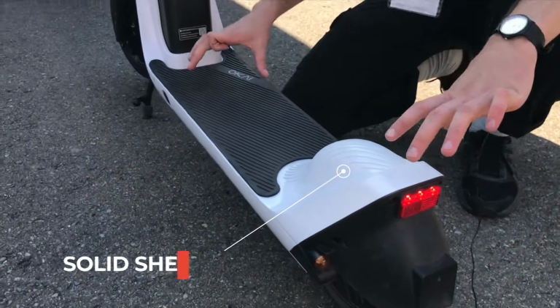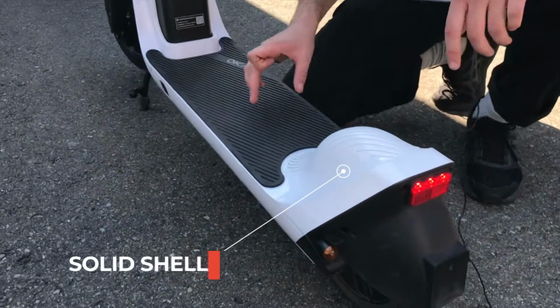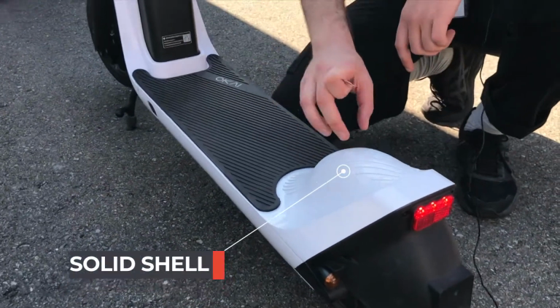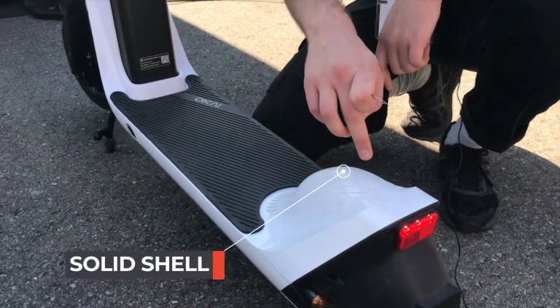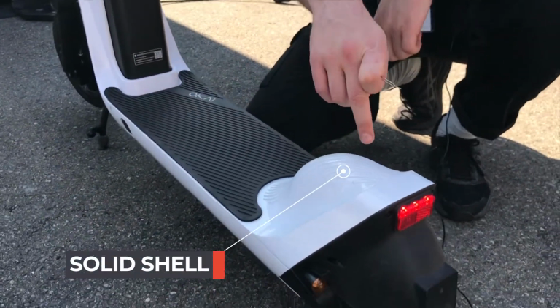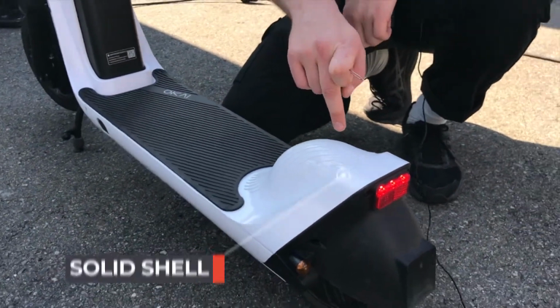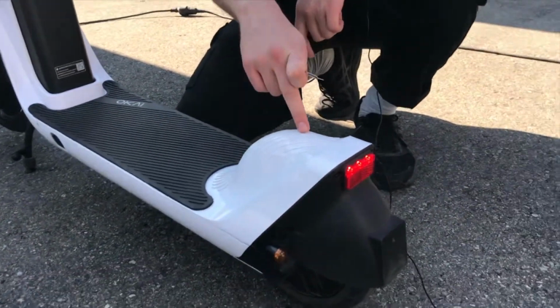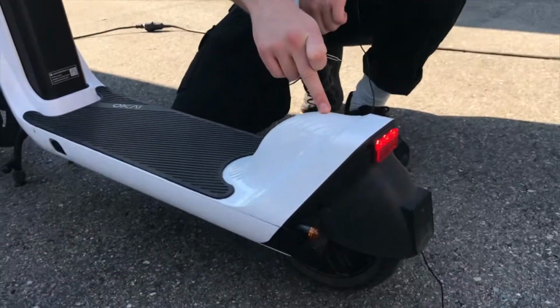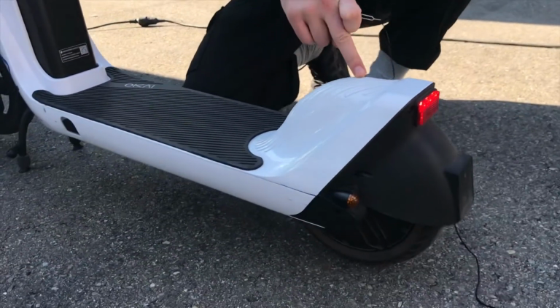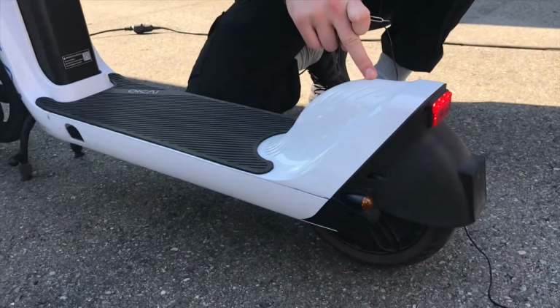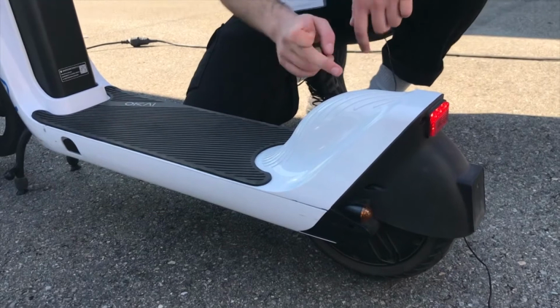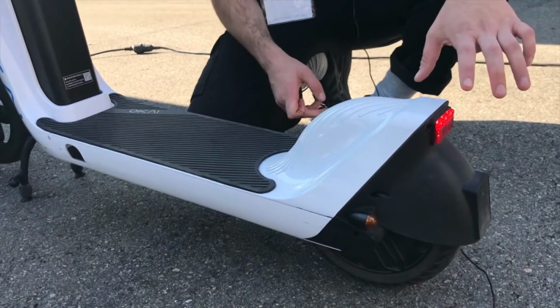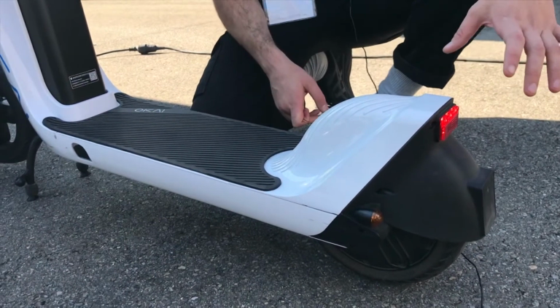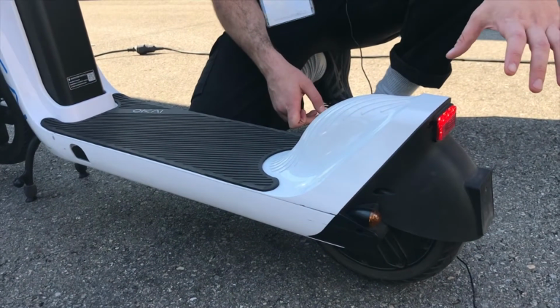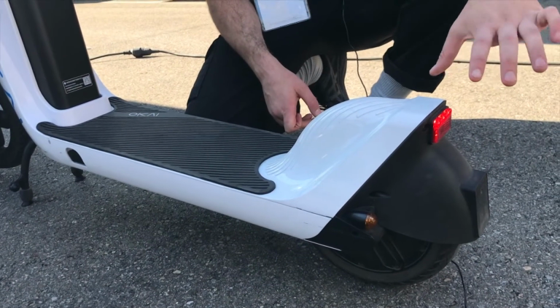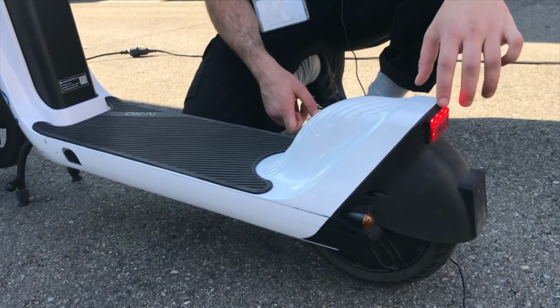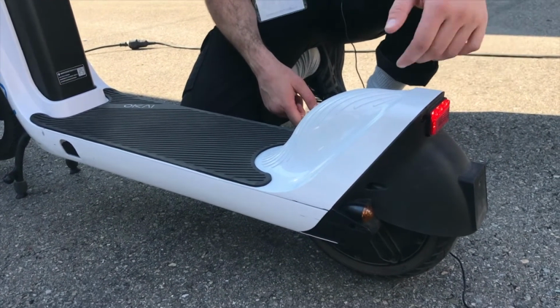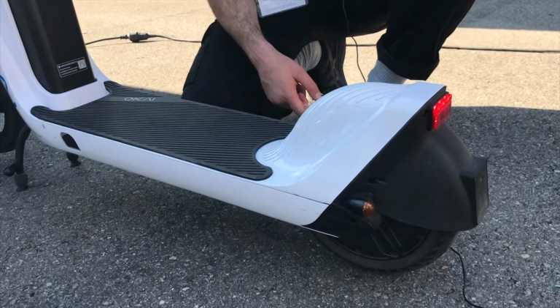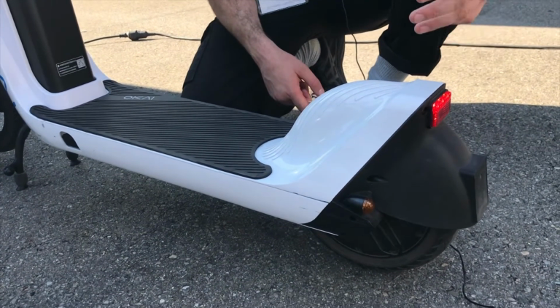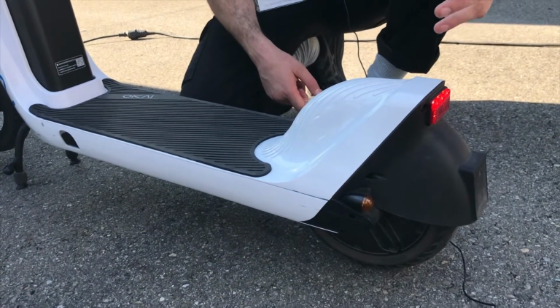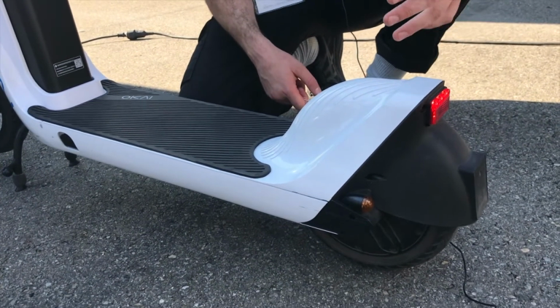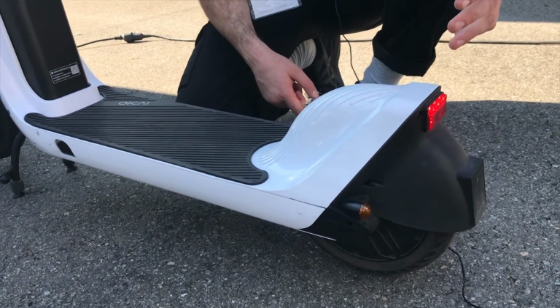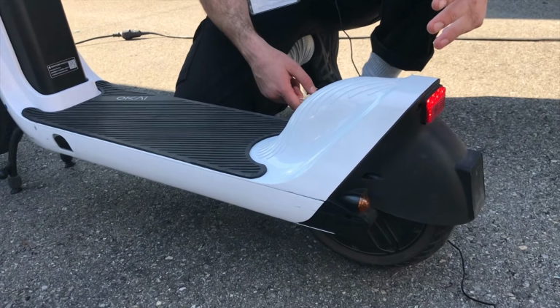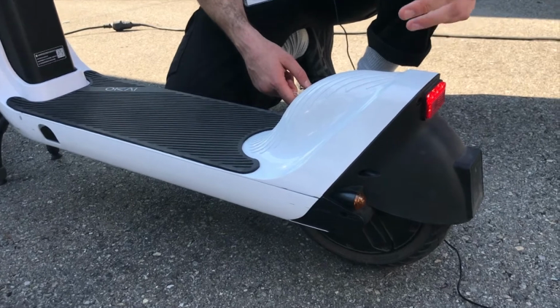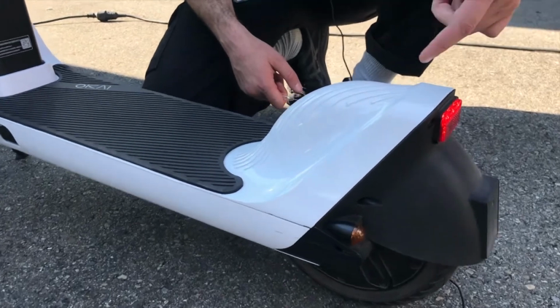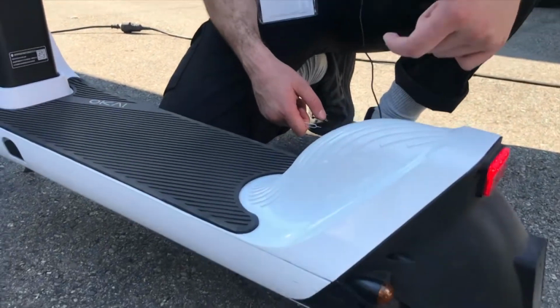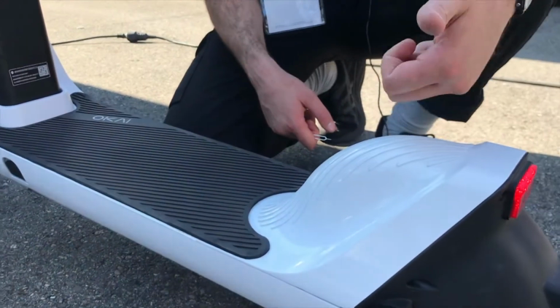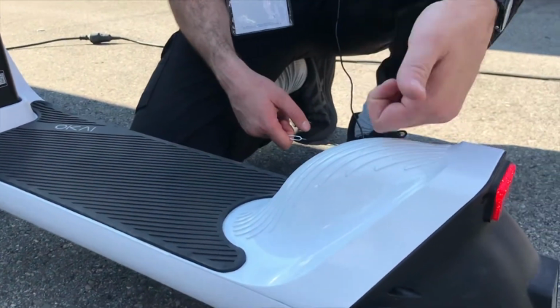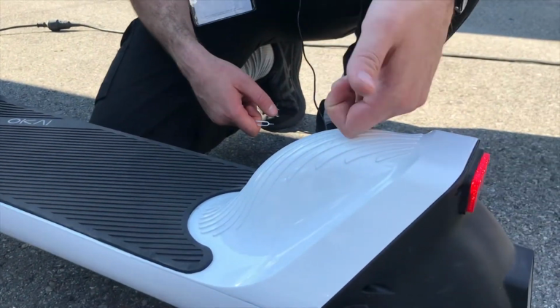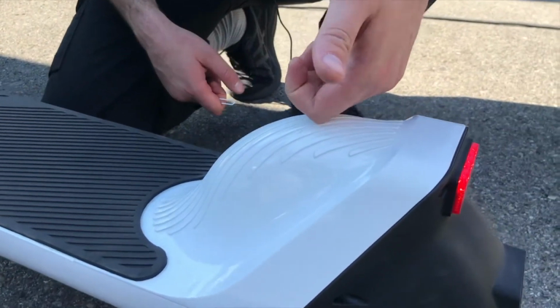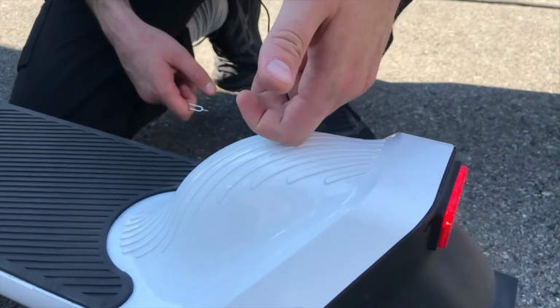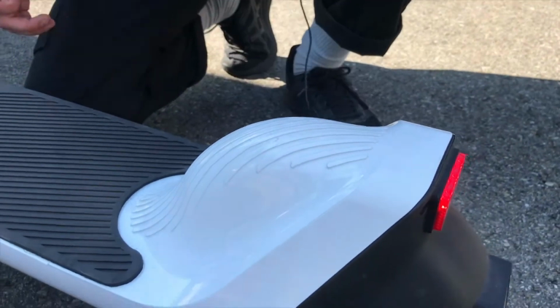On the body, there's now a solid shell over the whole footplate. People often like to put their foot on the back of the scooter — with the previous model it was made of plastic, which would receive wear and tear over time.